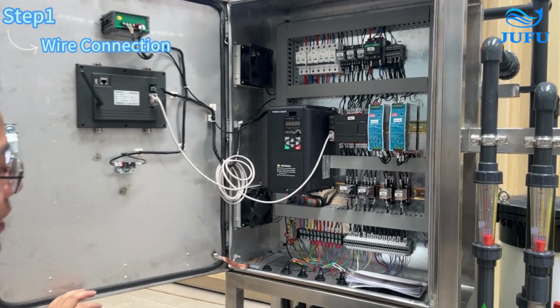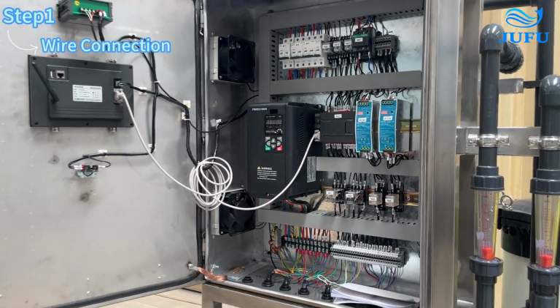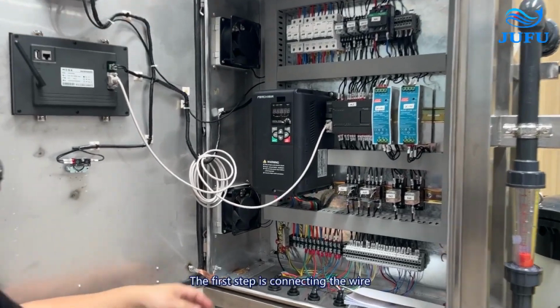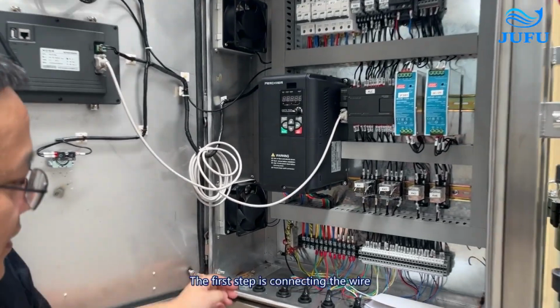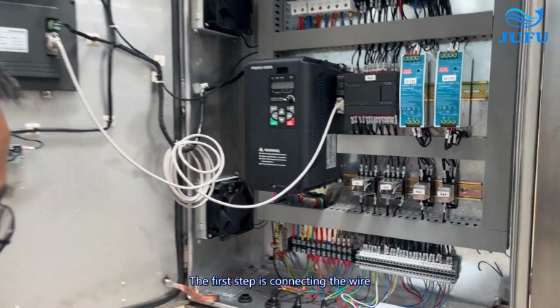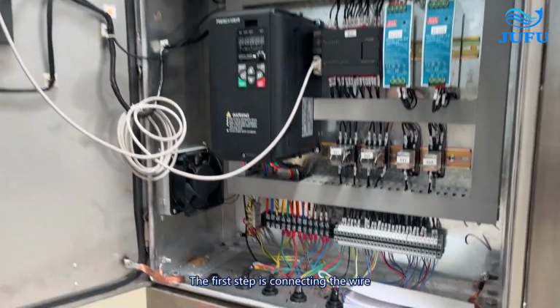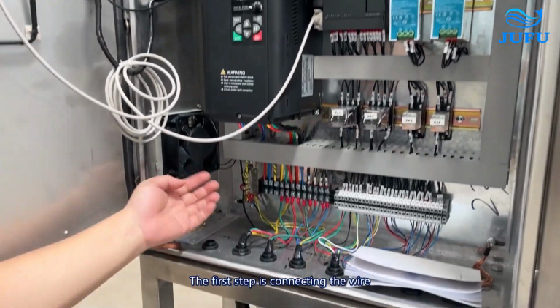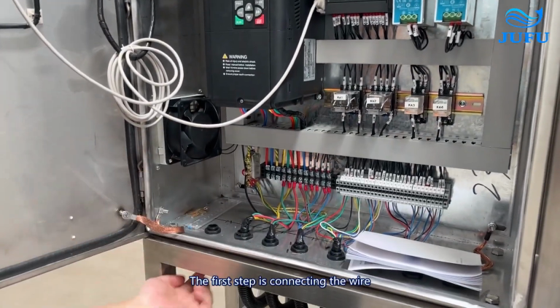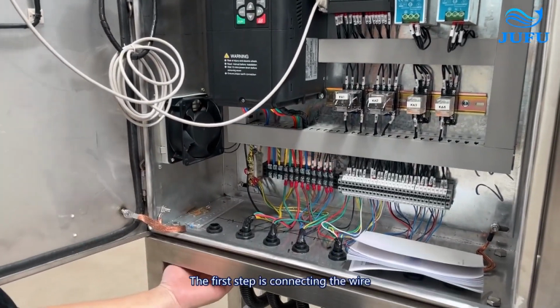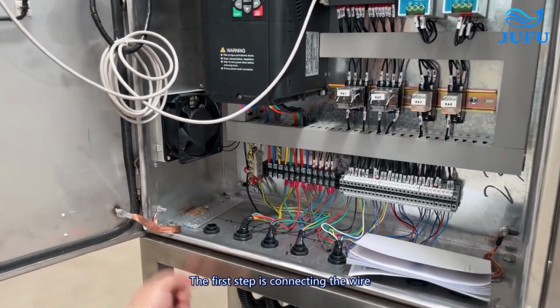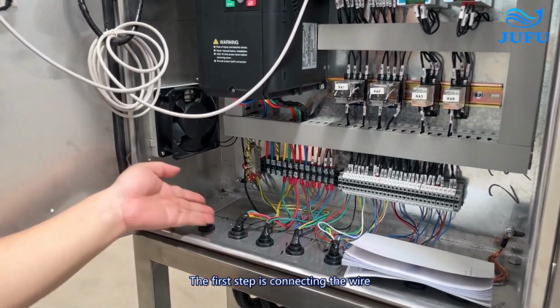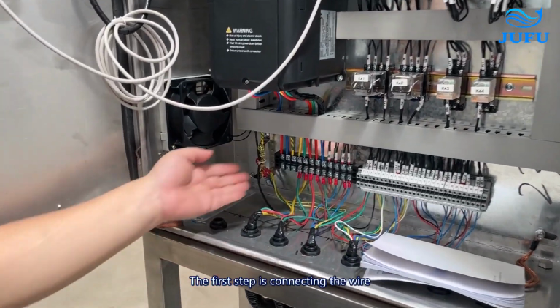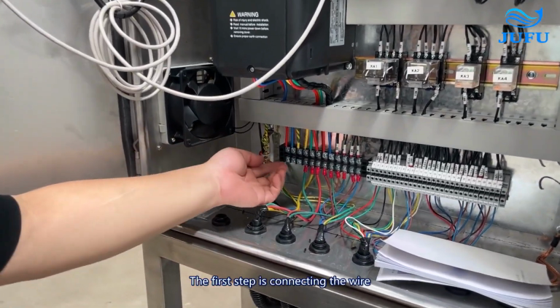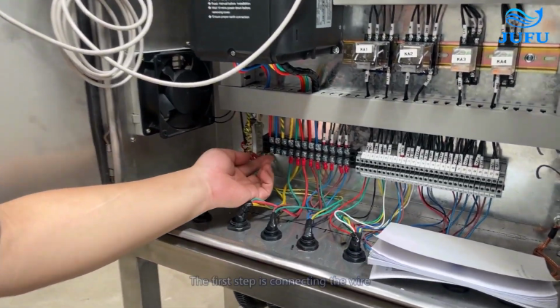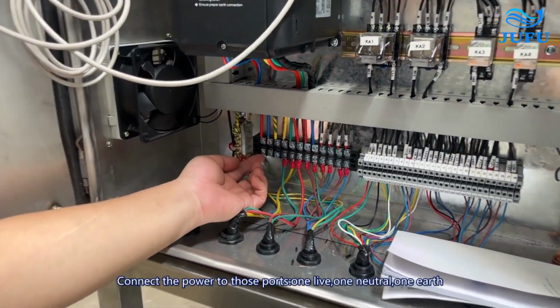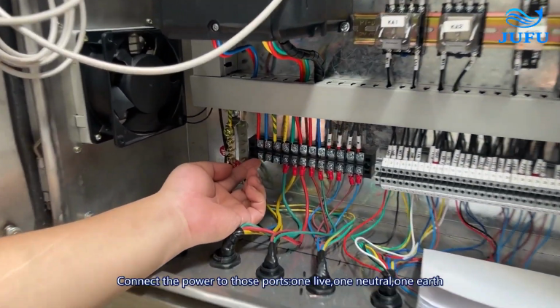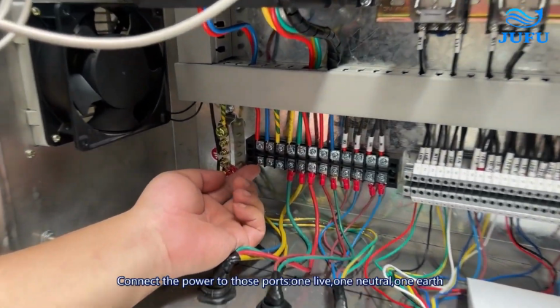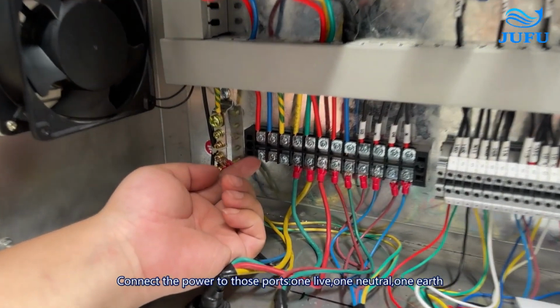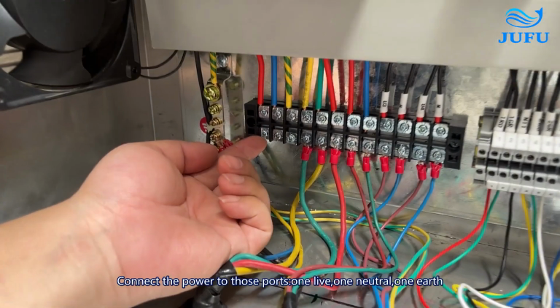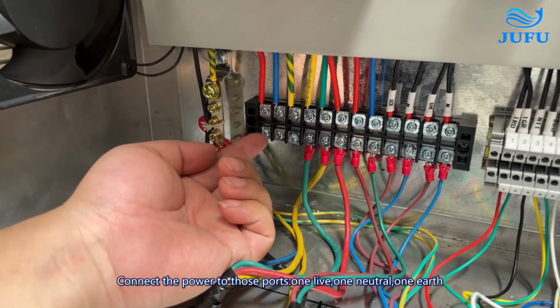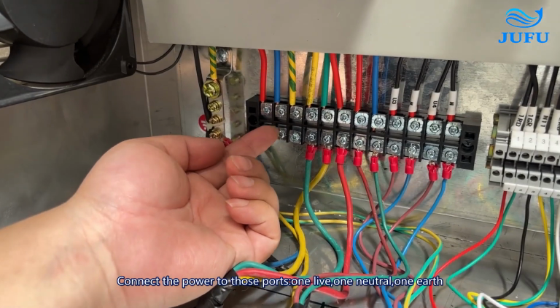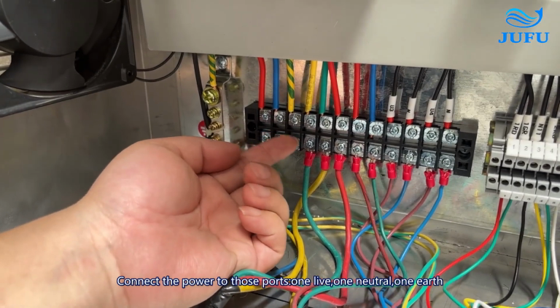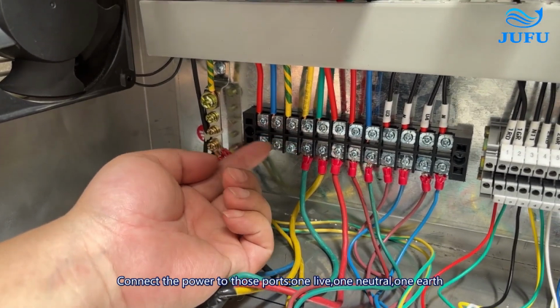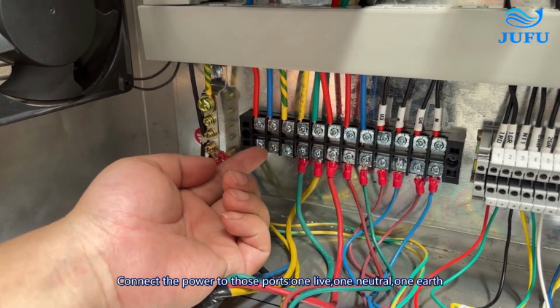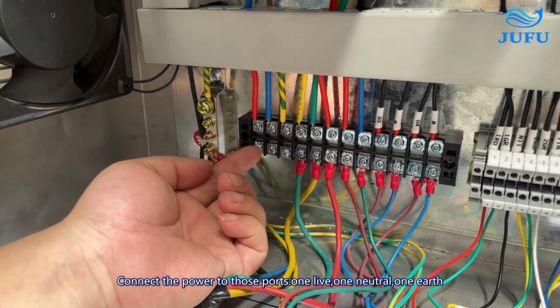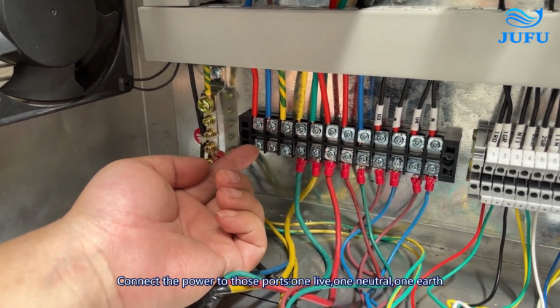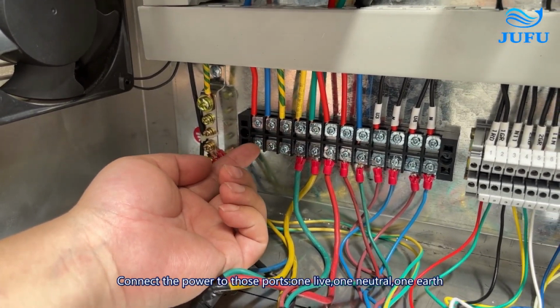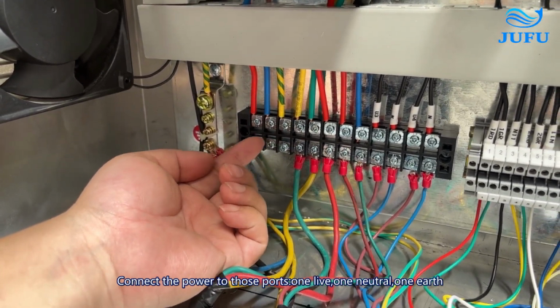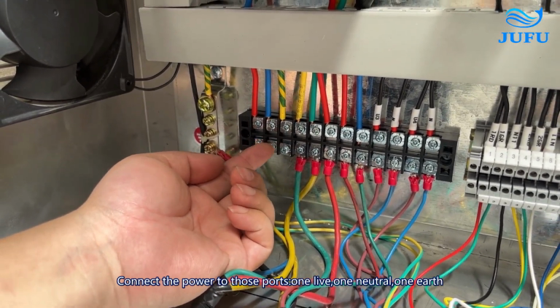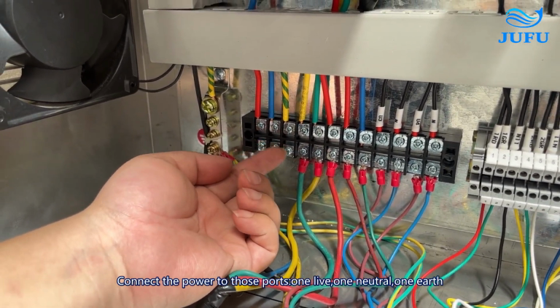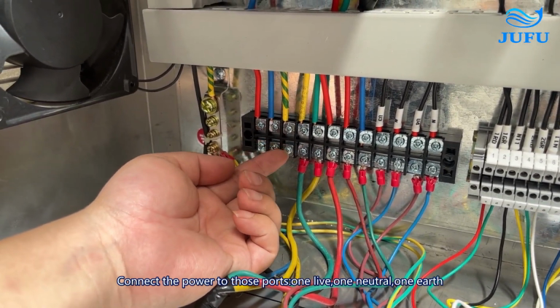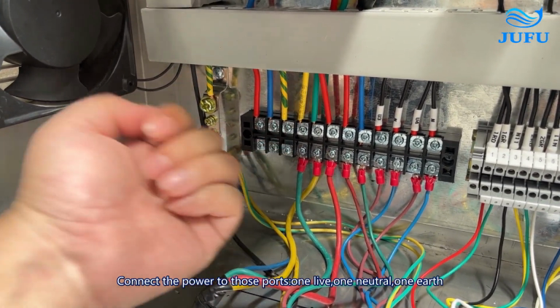The first step is connecting the wire. Connect the power to those ports — one wire here, one there, one to the pump.